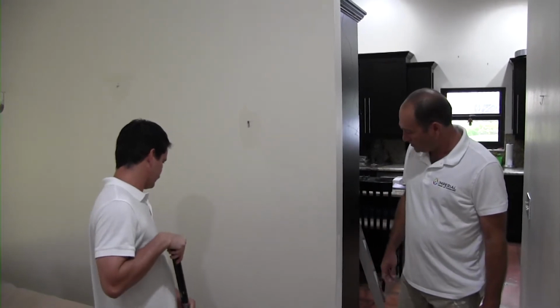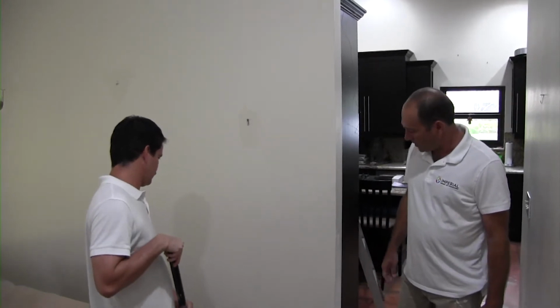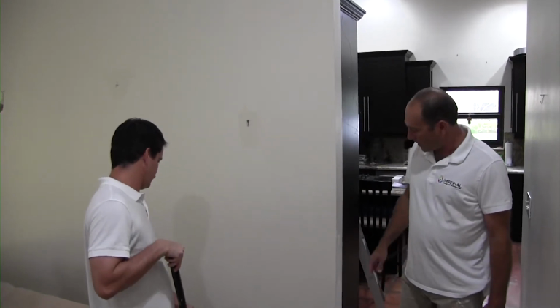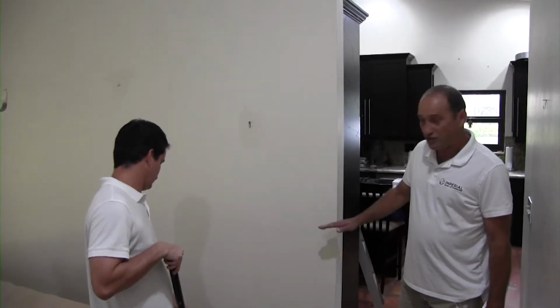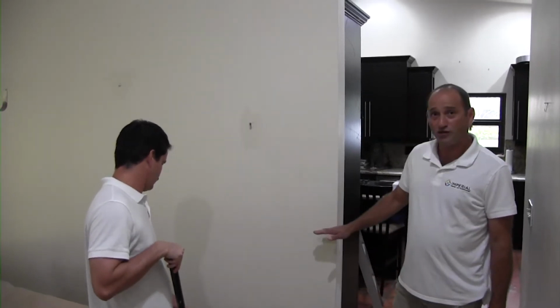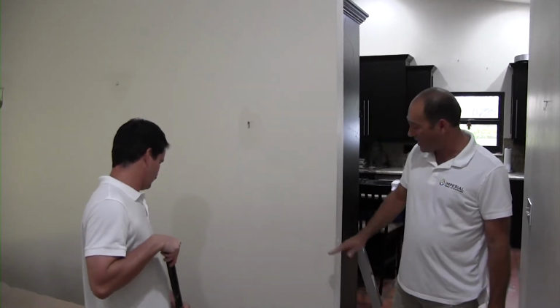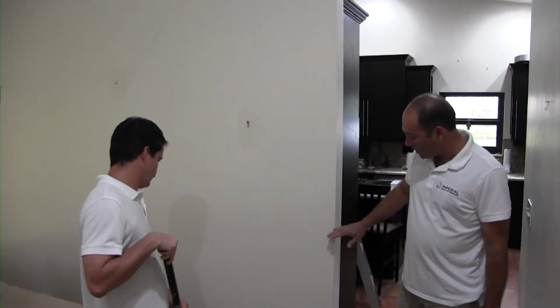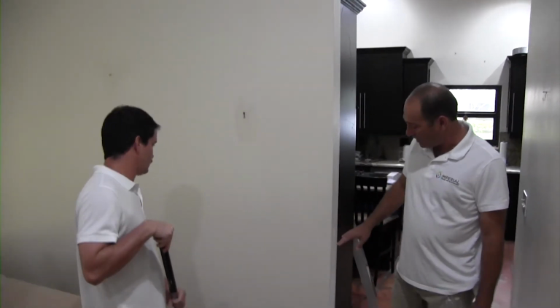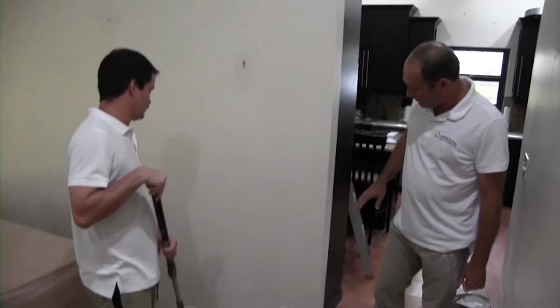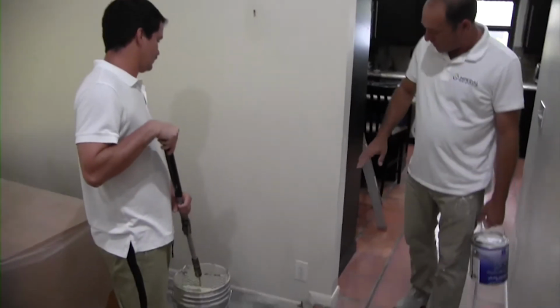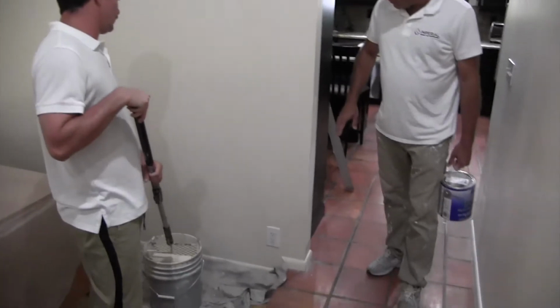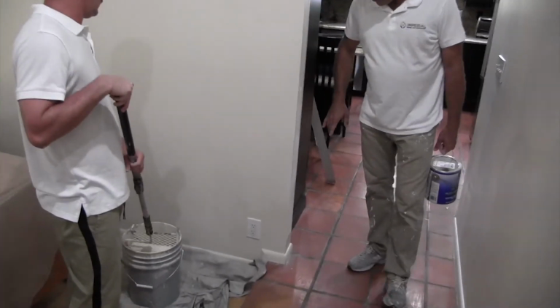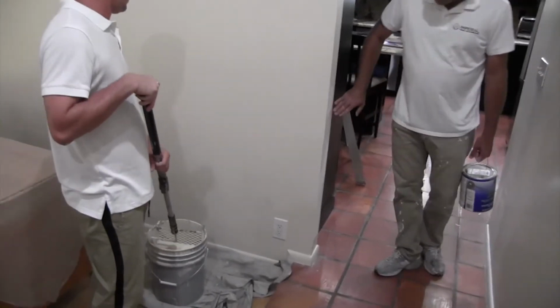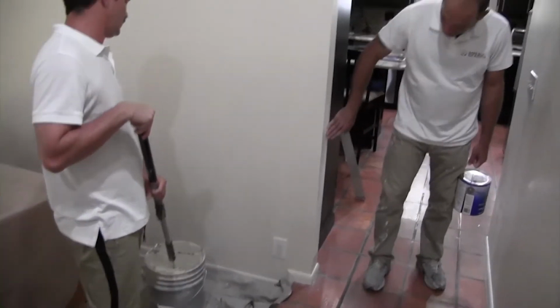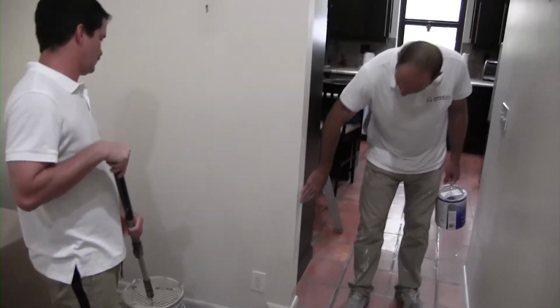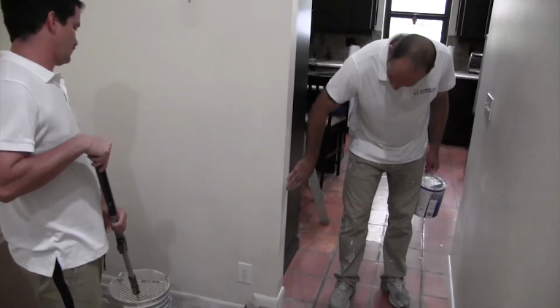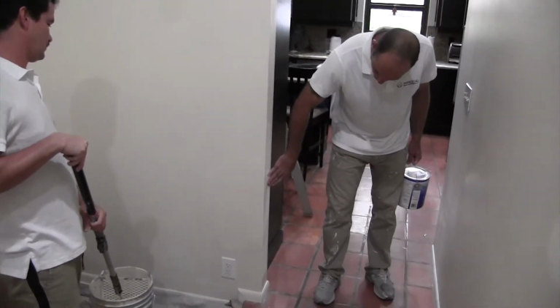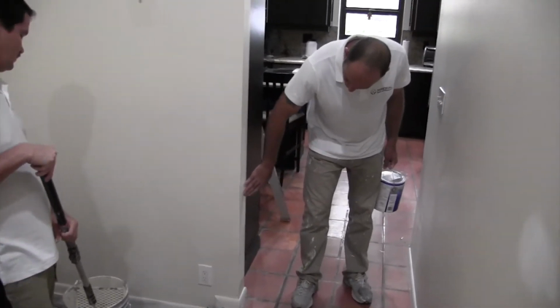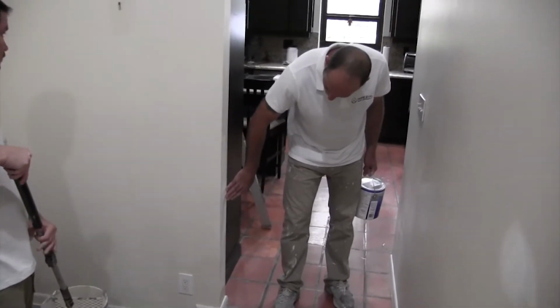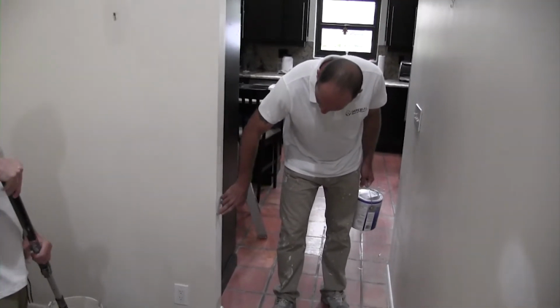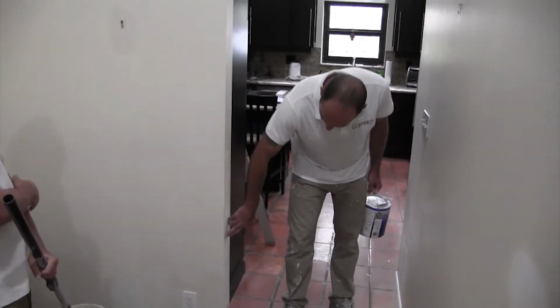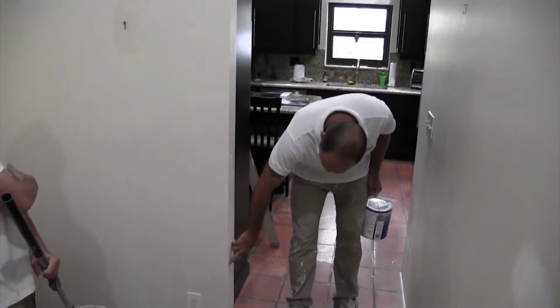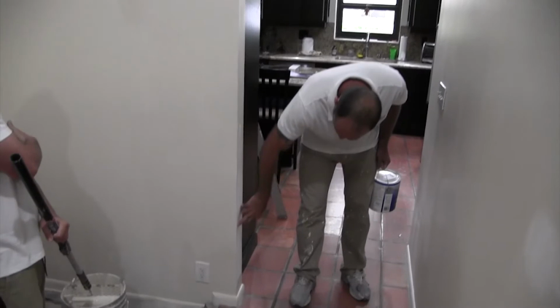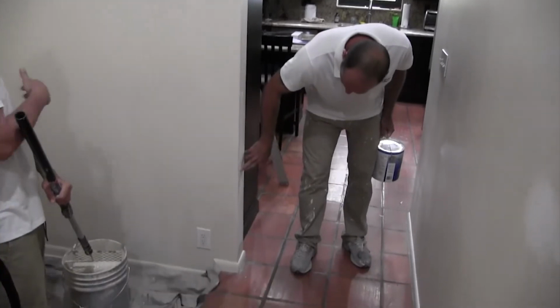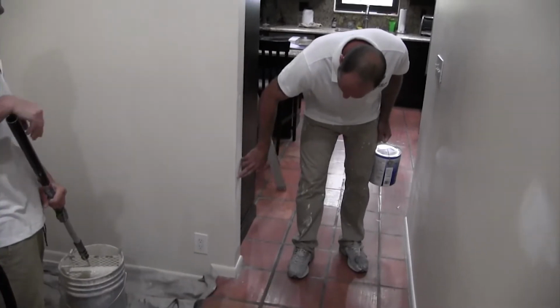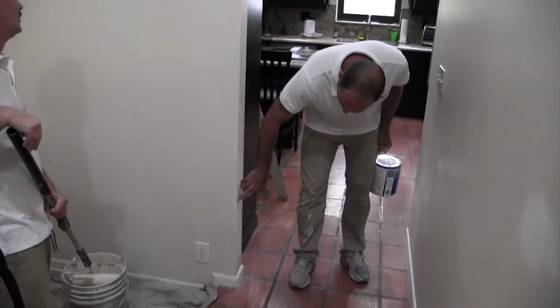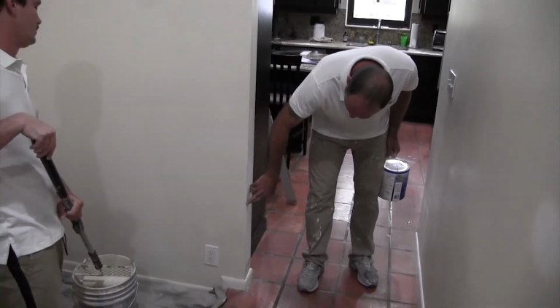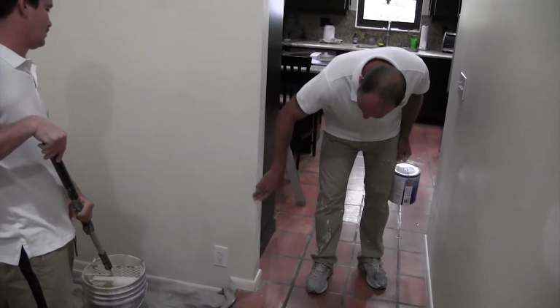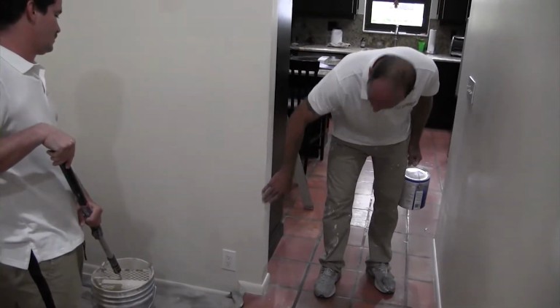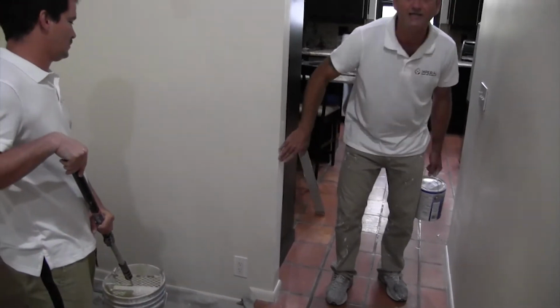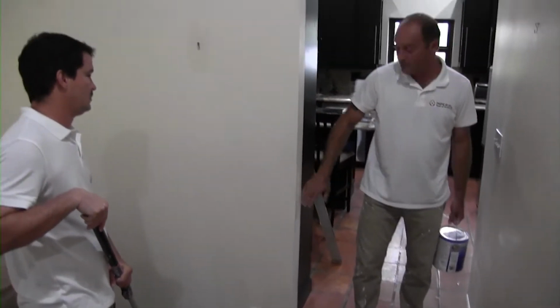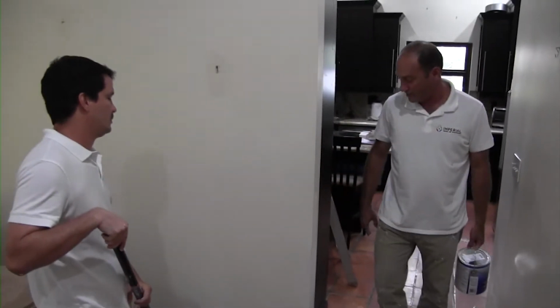I'm just going to show you guys that wall here. We did some patches here because there were a few holes on the walls. We did mud here in the corners just to make it nice and even.